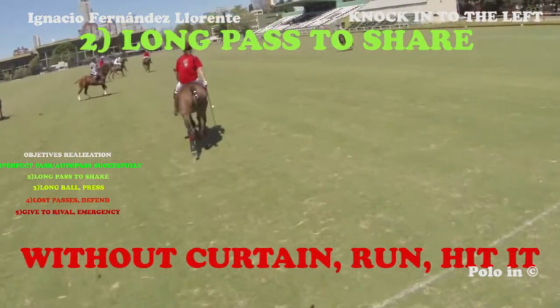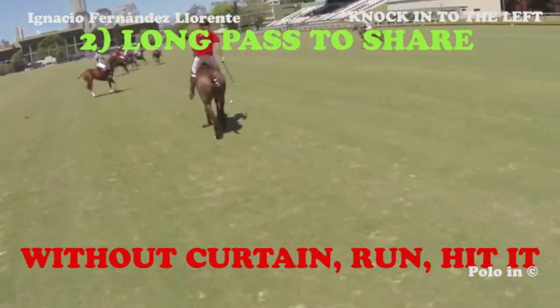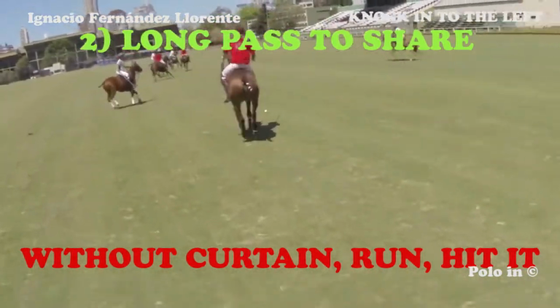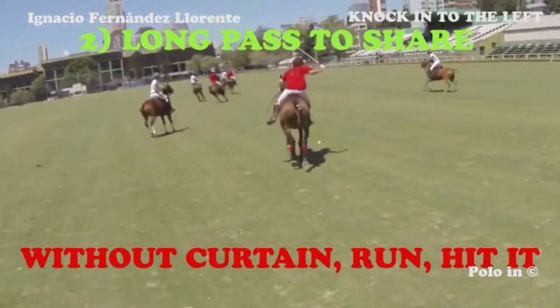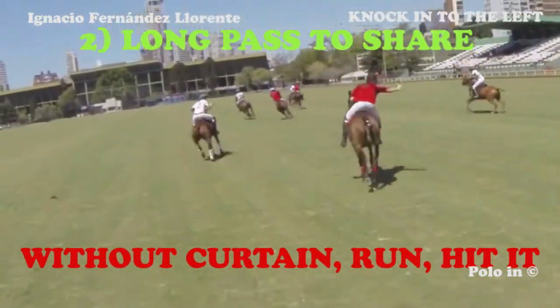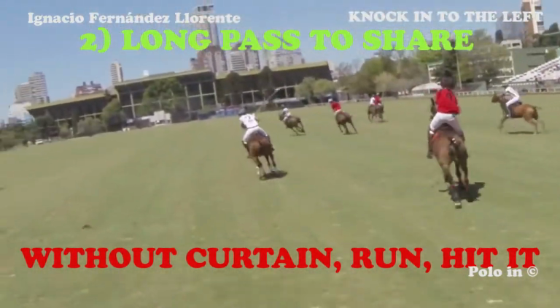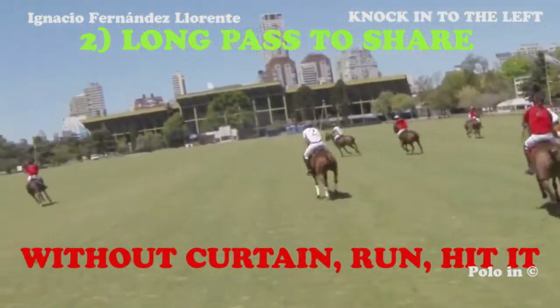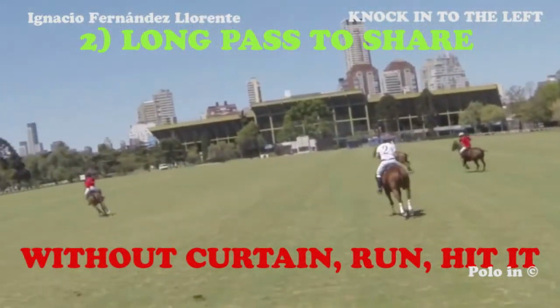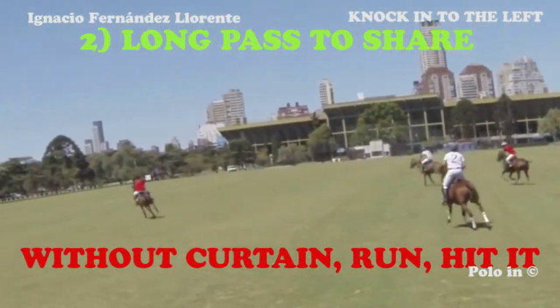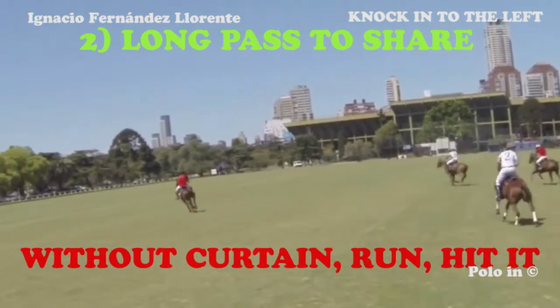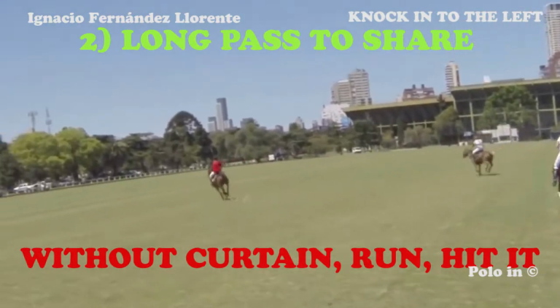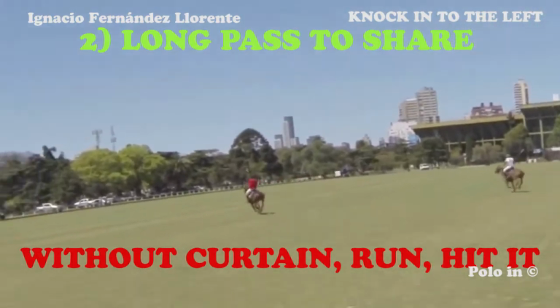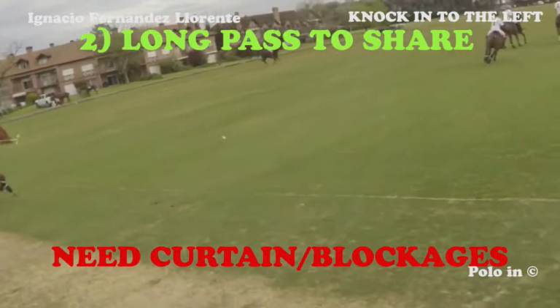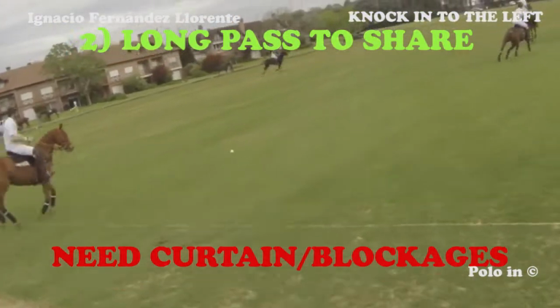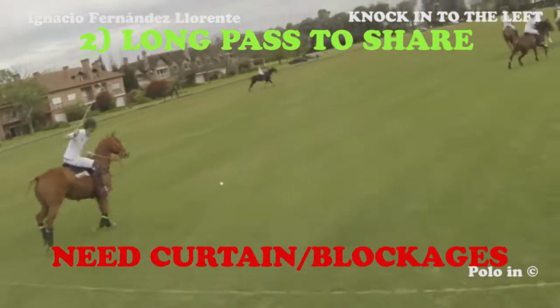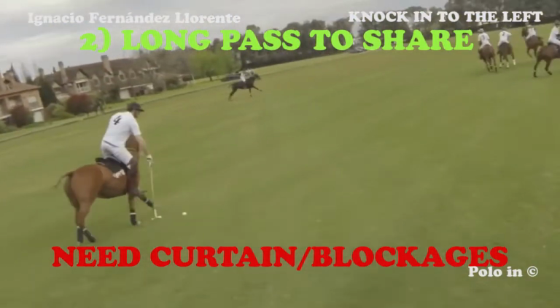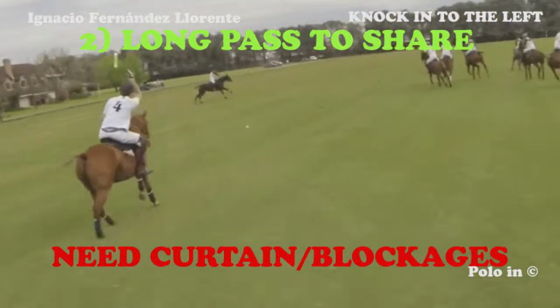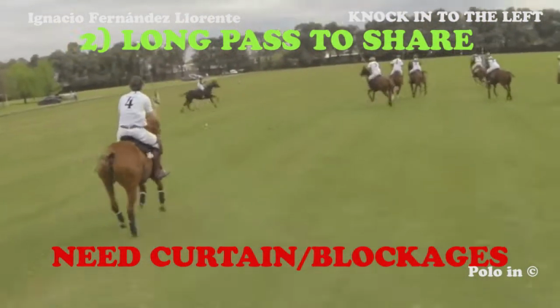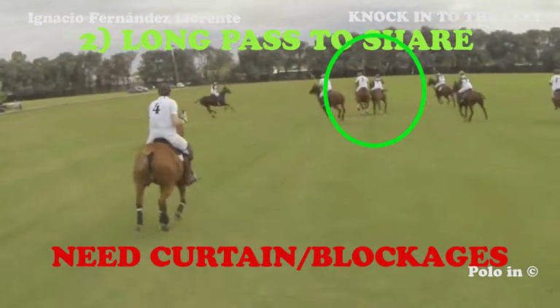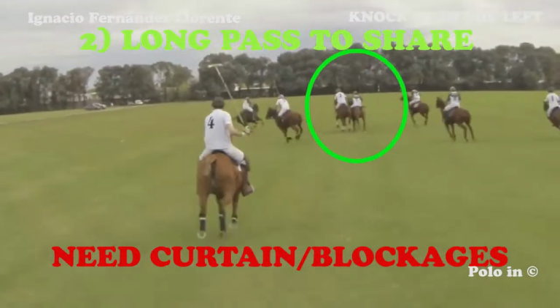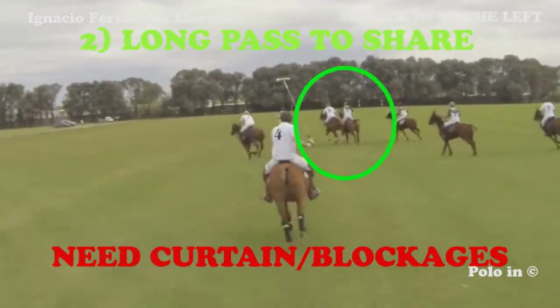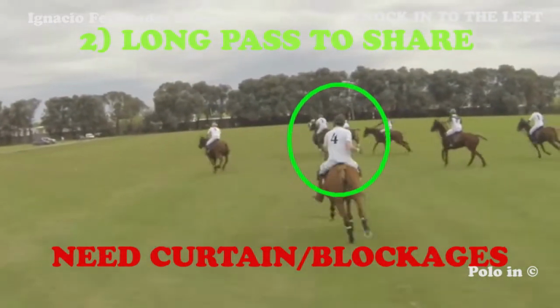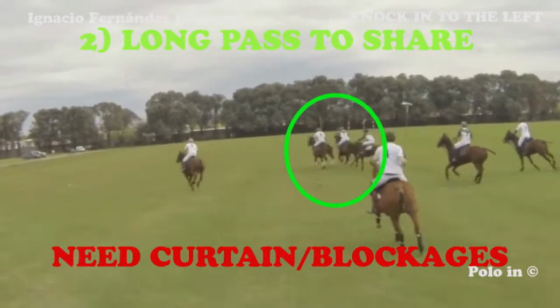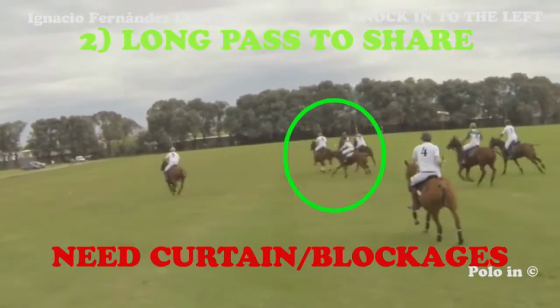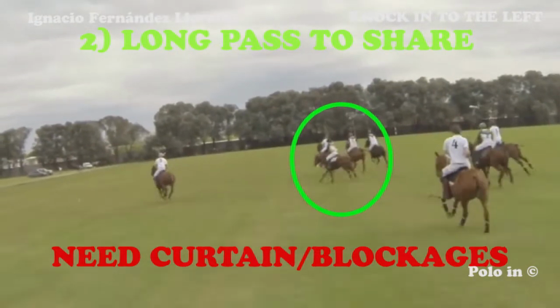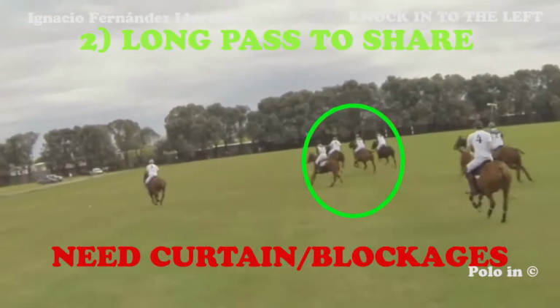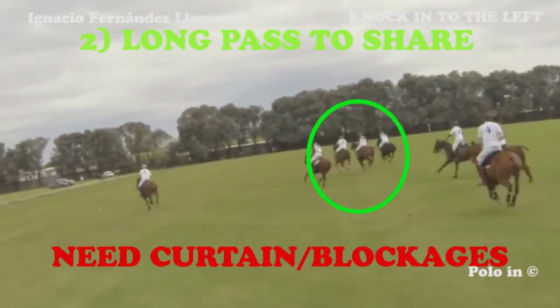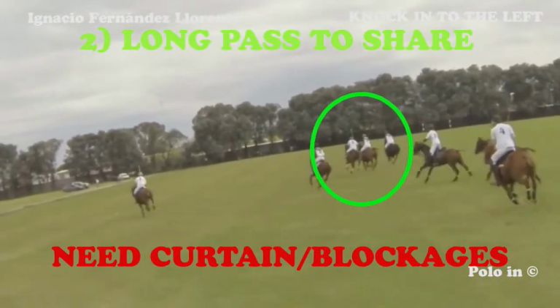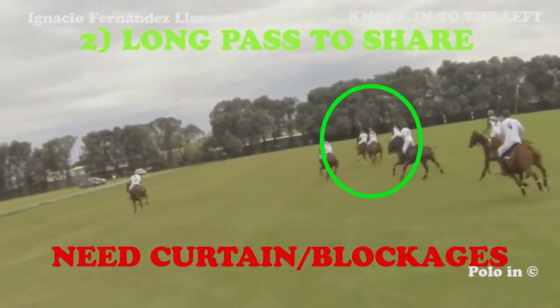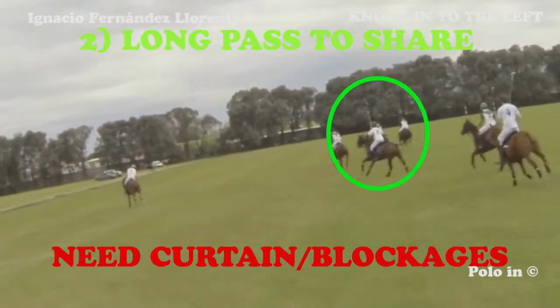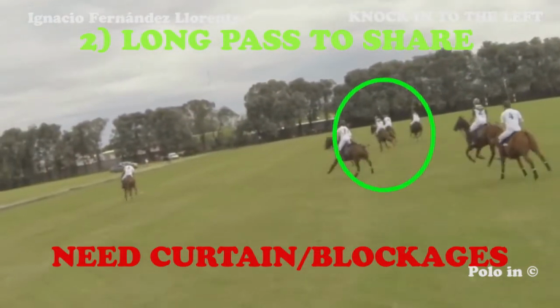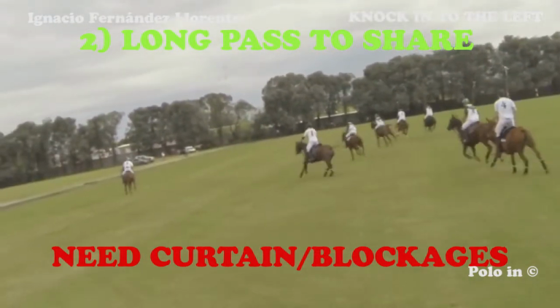The red player makes a long pass to the left. Let's see the curtain made by the white players. Even if there is this curtain, it would be much better to run and hit.